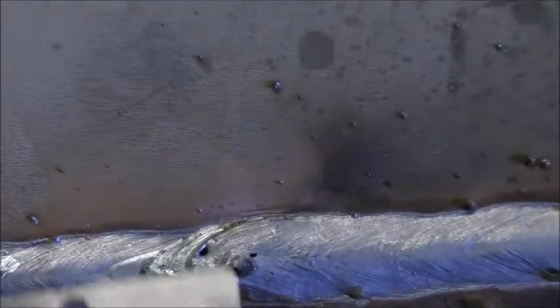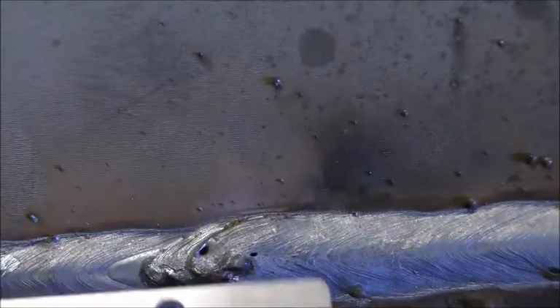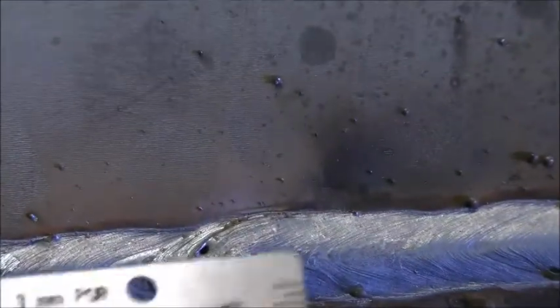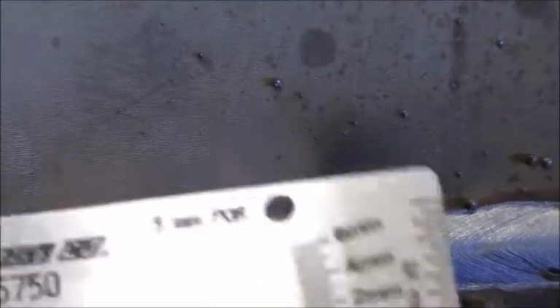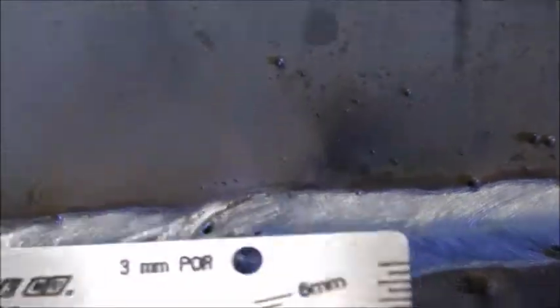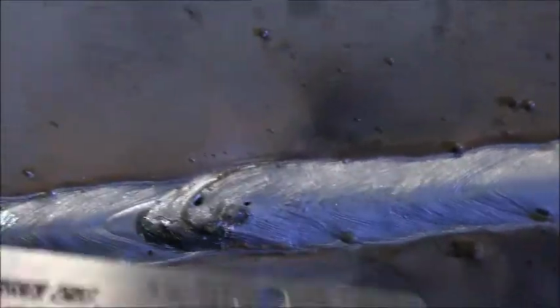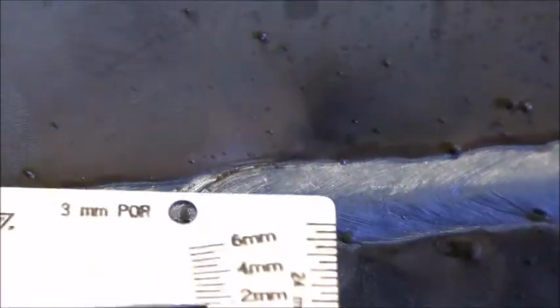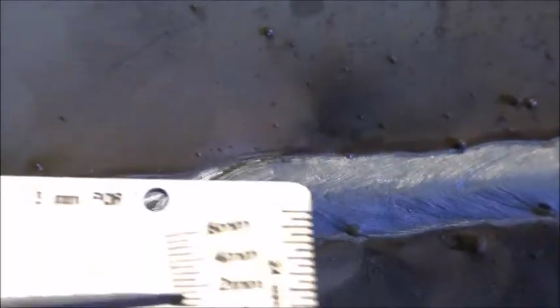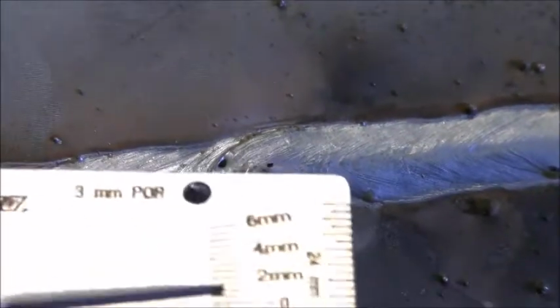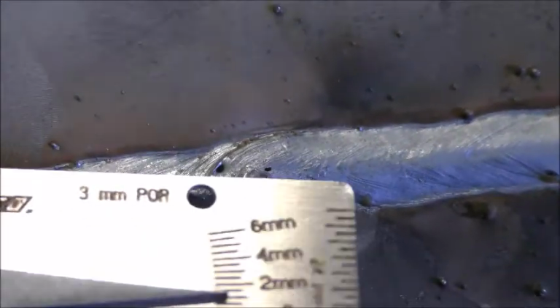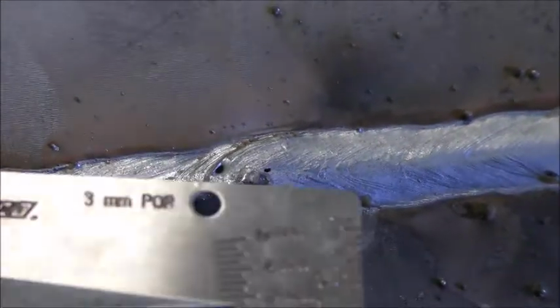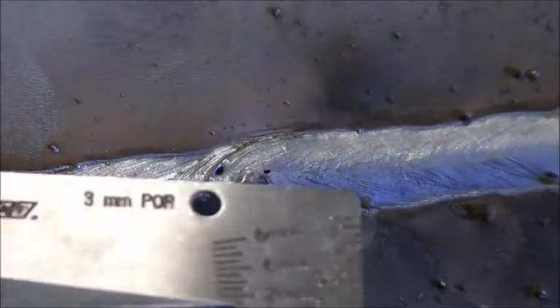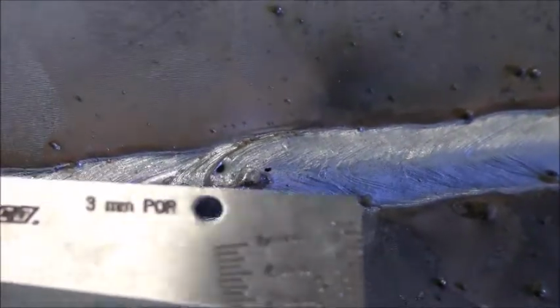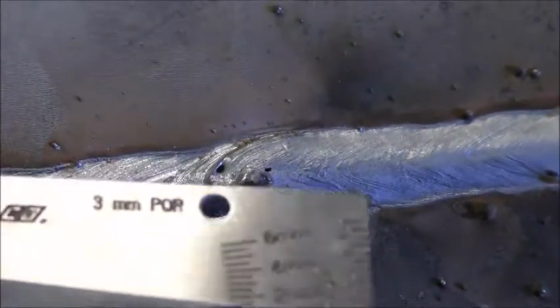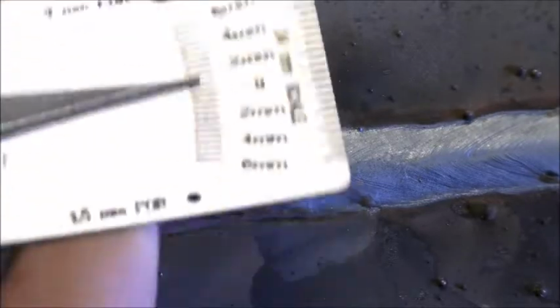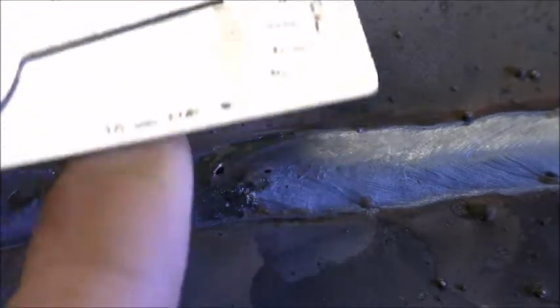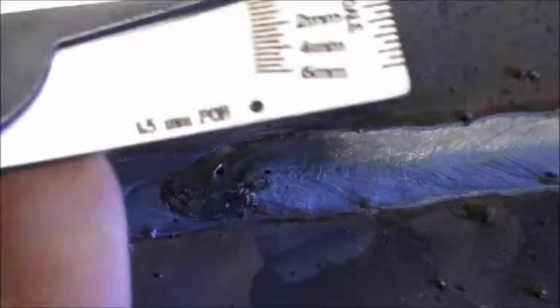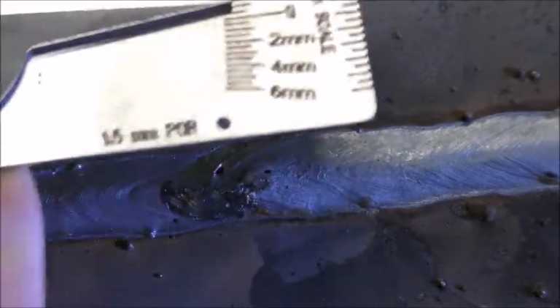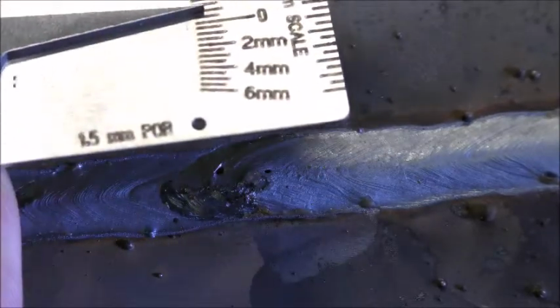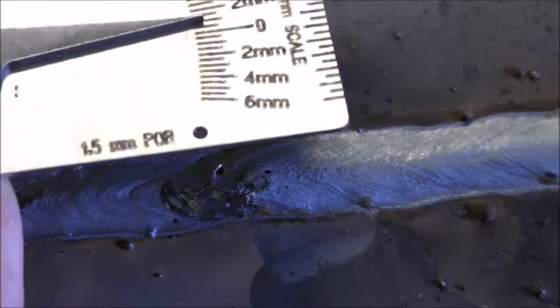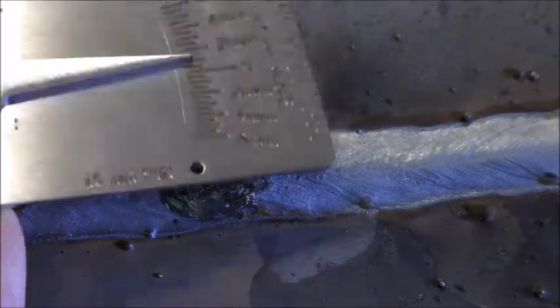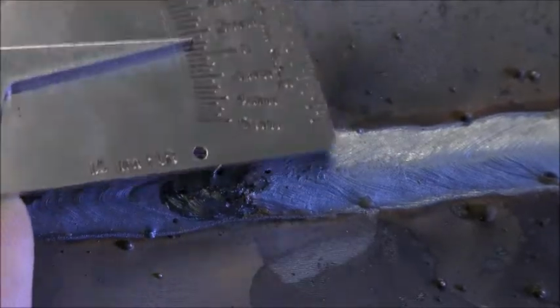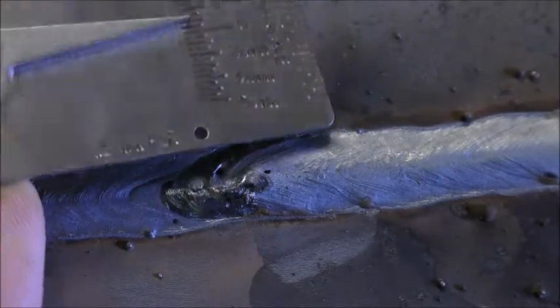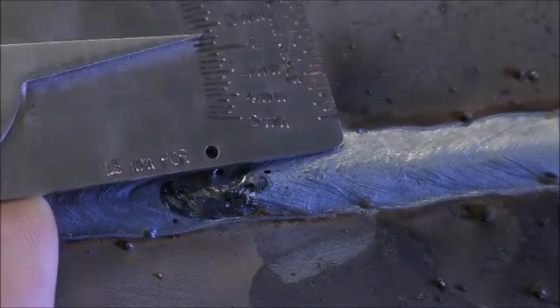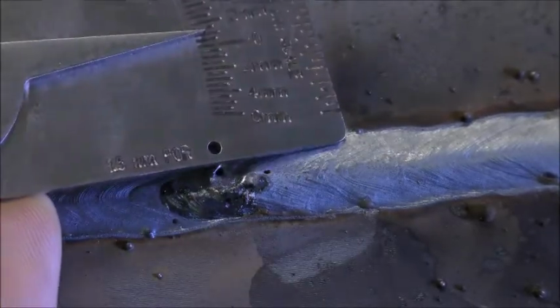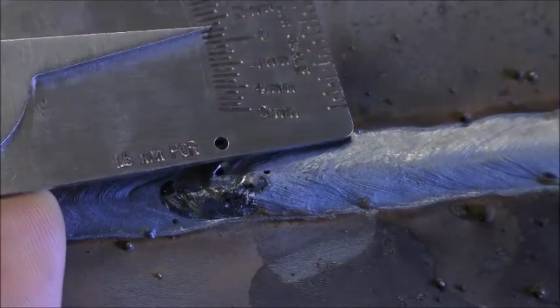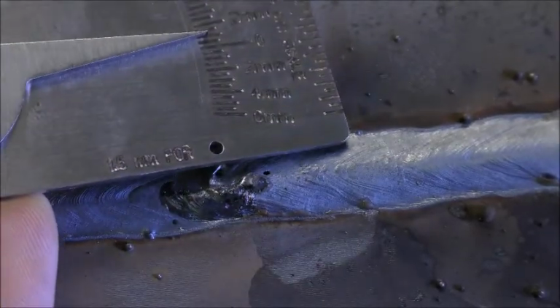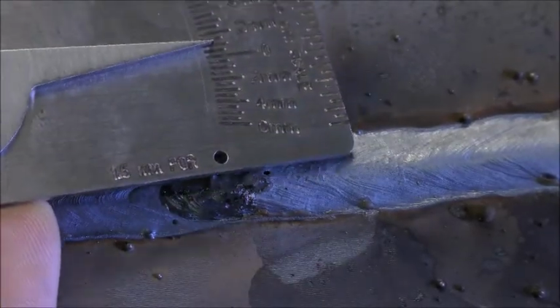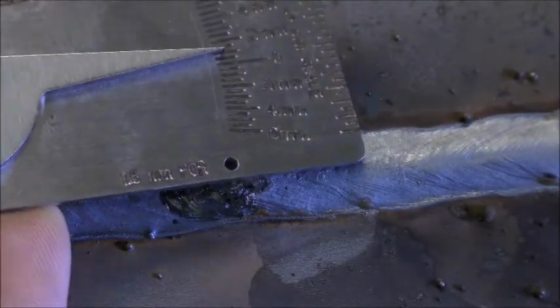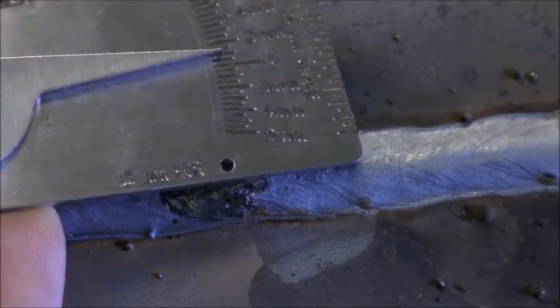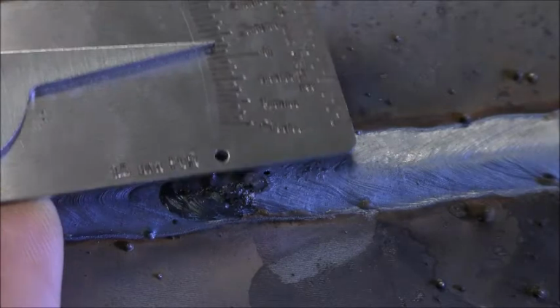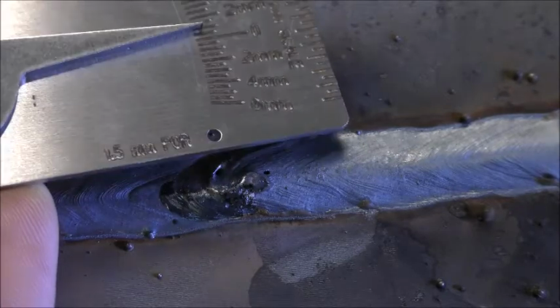This VWAC also has porosity size comparison indicators. To determine the size of the gas pore, place the gauge over the gas pore and compare with the sizes marked on the unit.